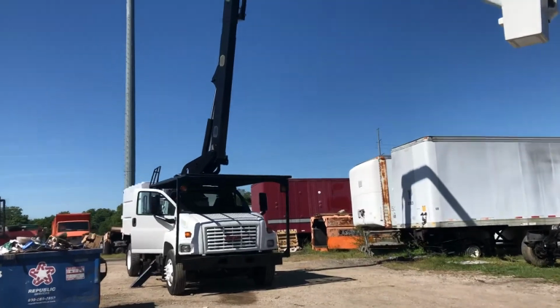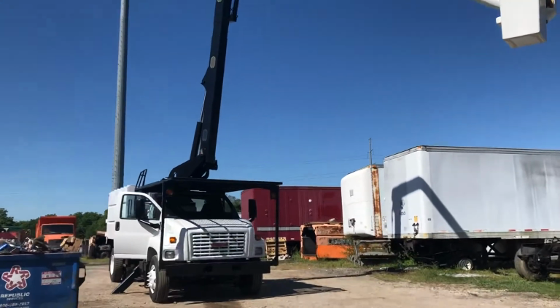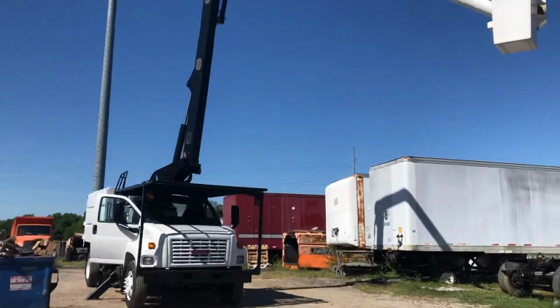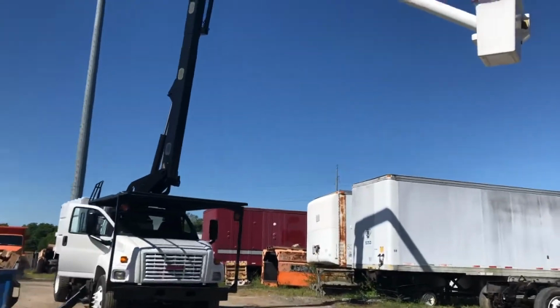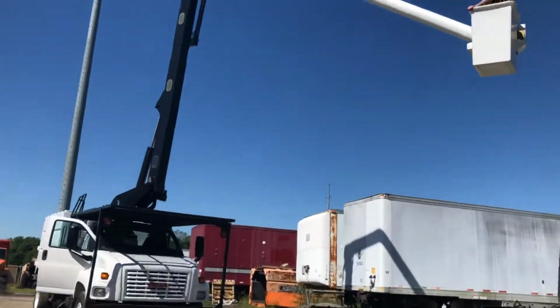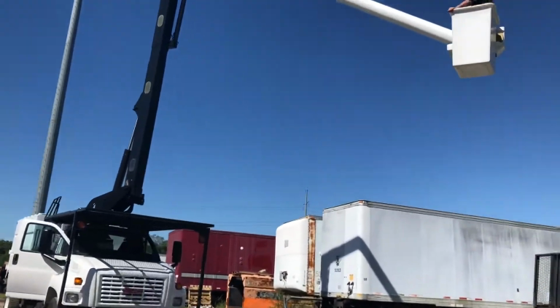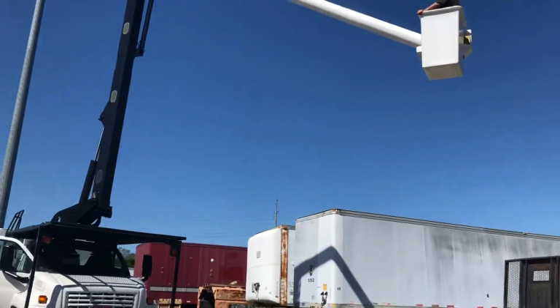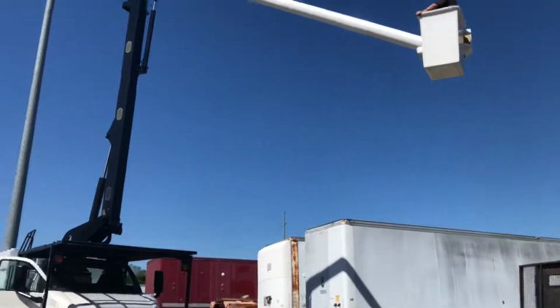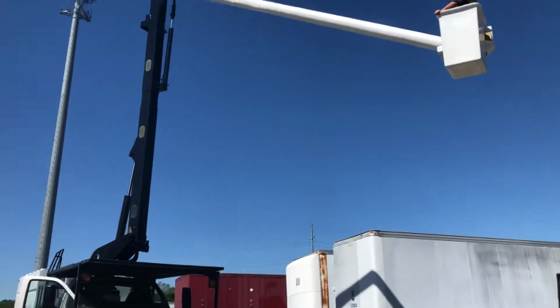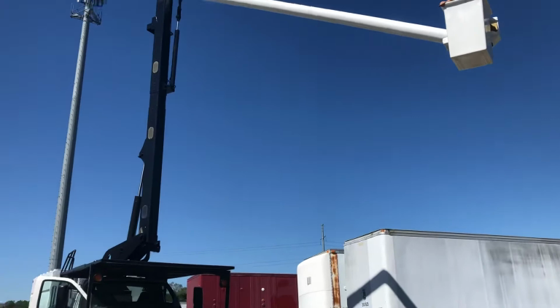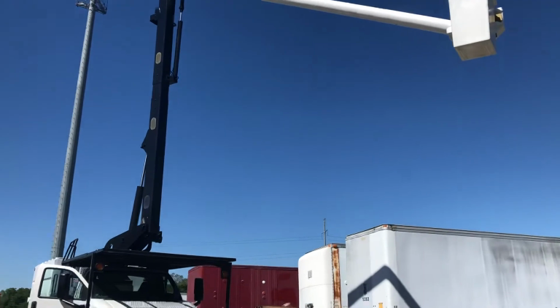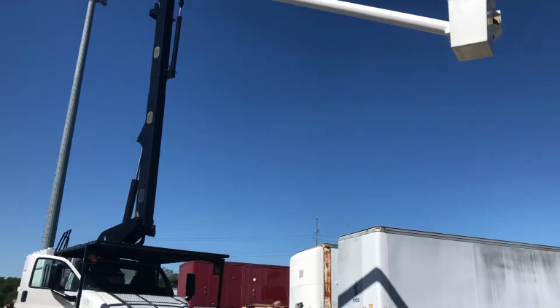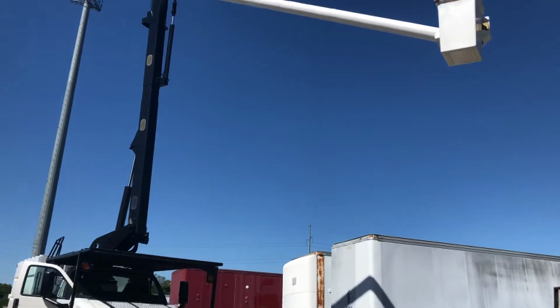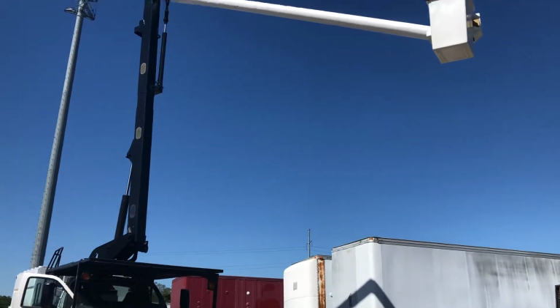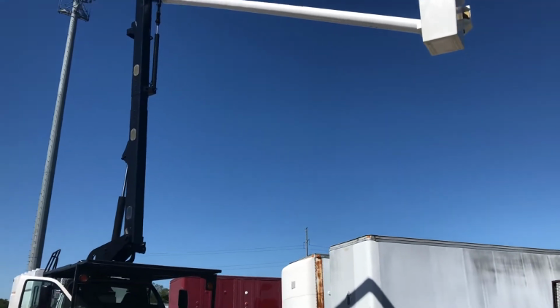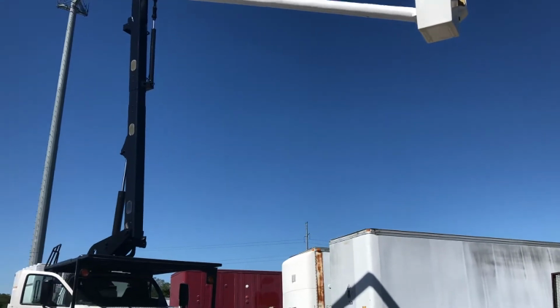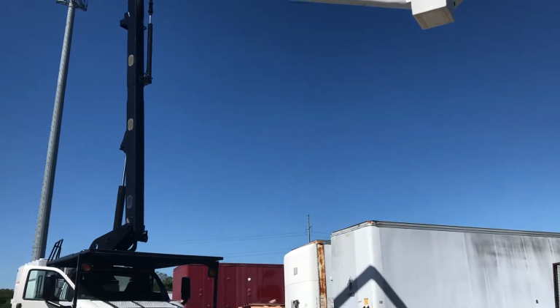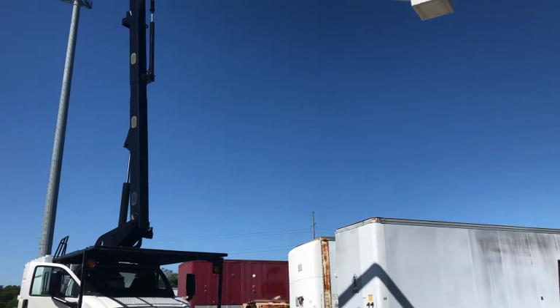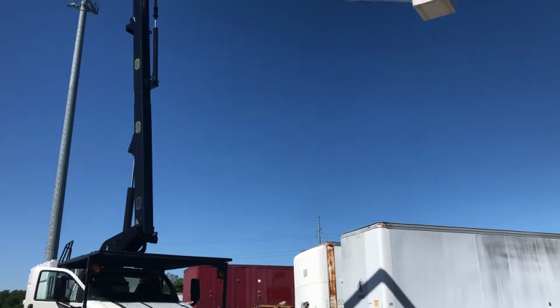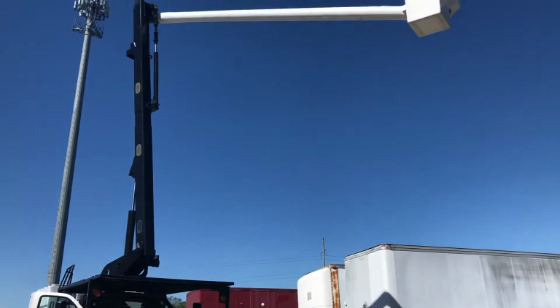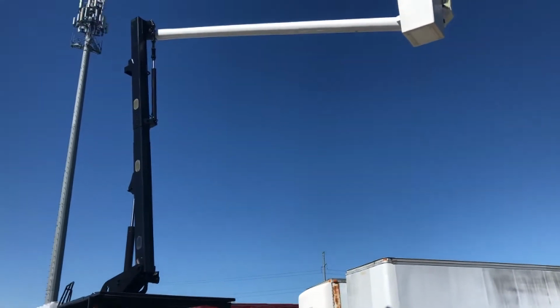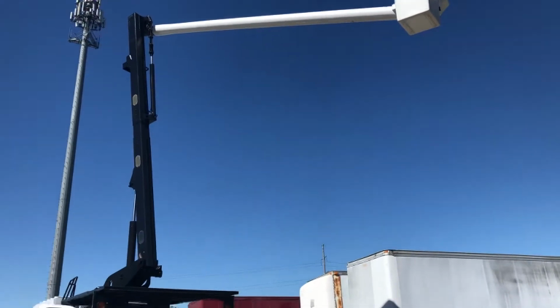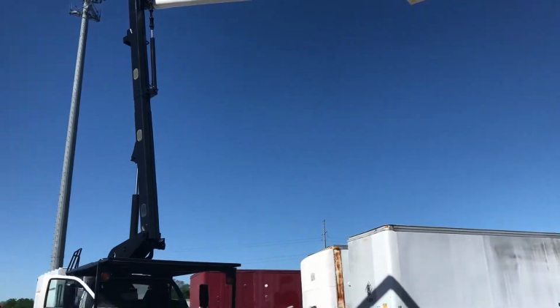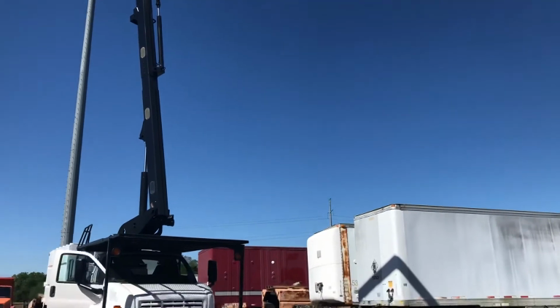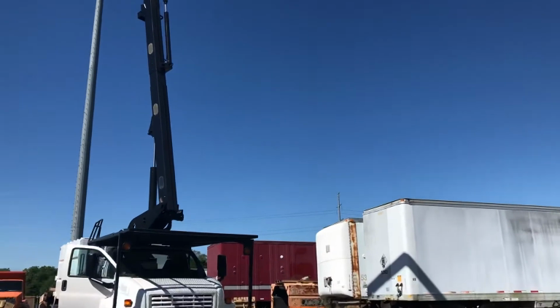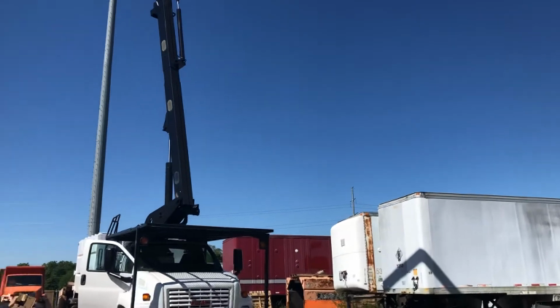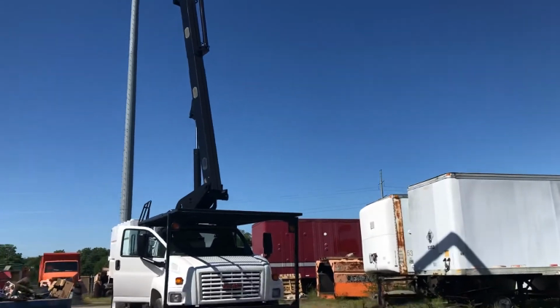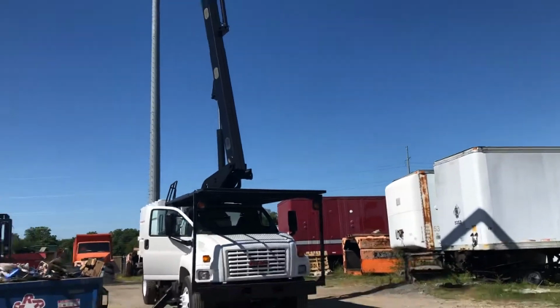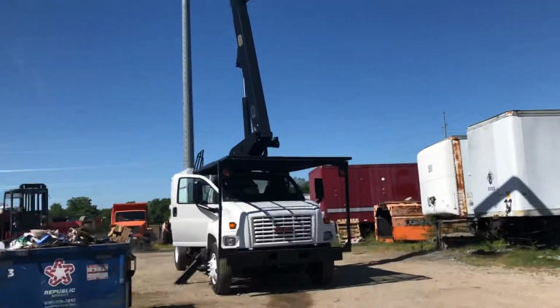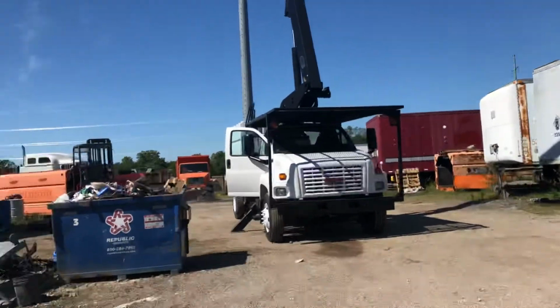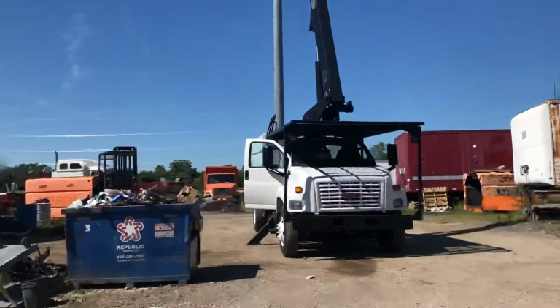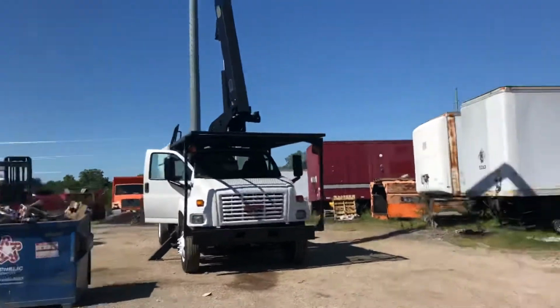We're going to look up the truck and down the truck and all the way around — you can see it operating here. We're going to demonstrate the boom operation and also the elevator going up.